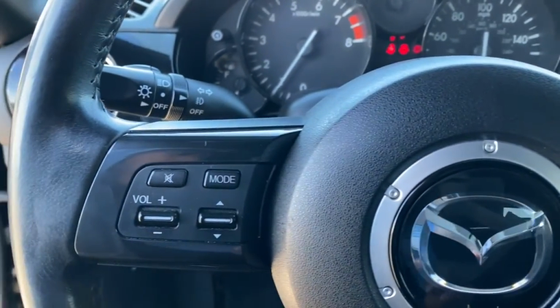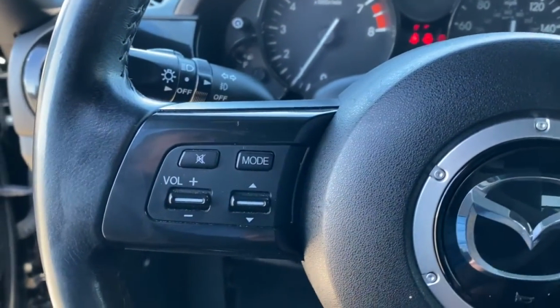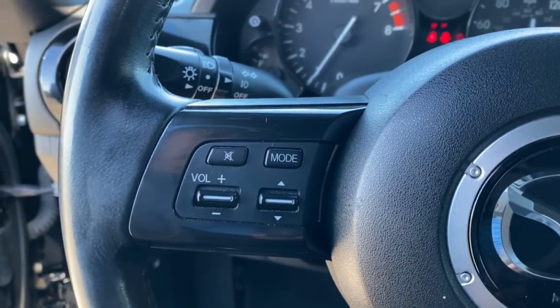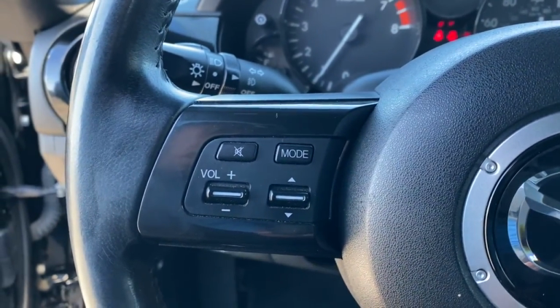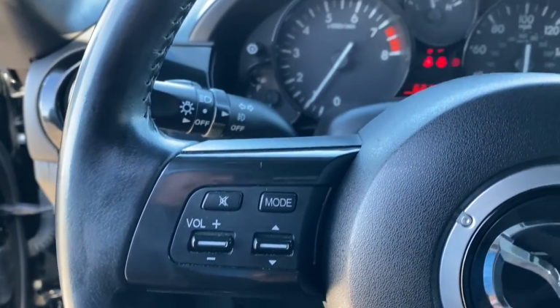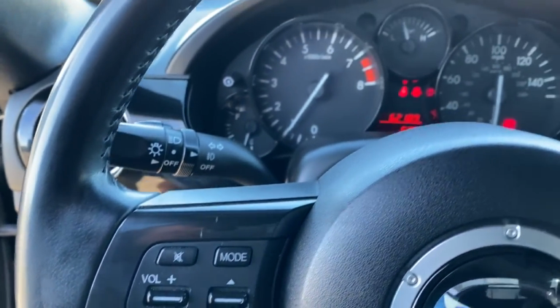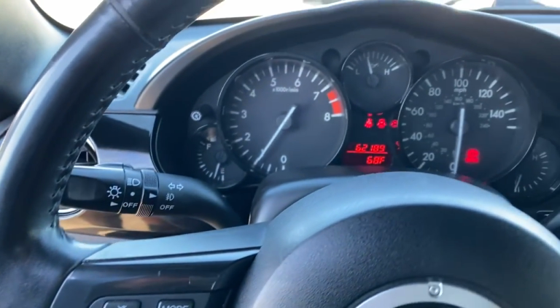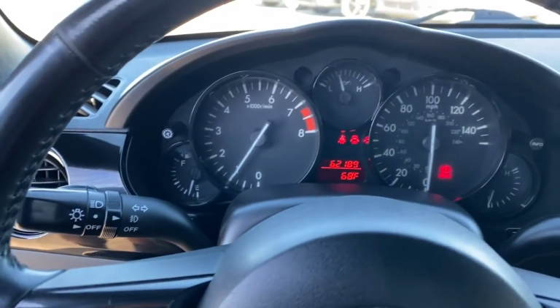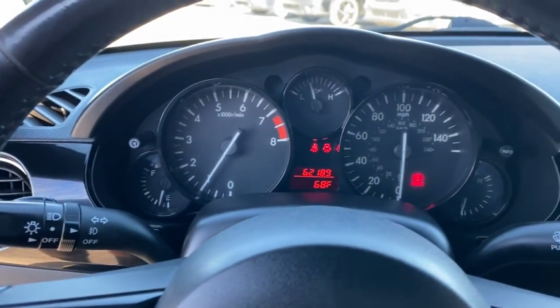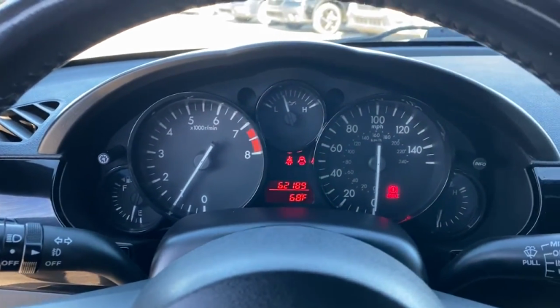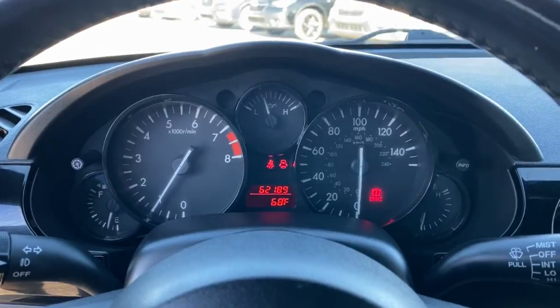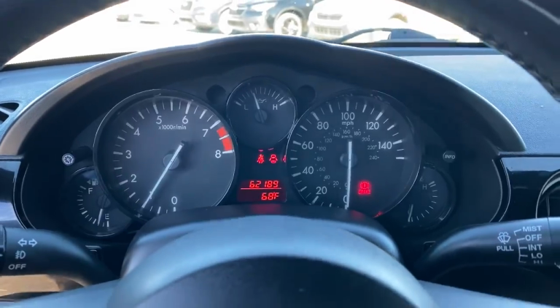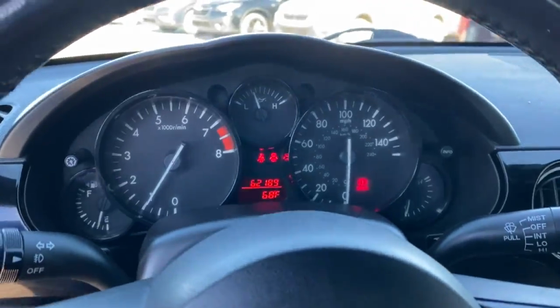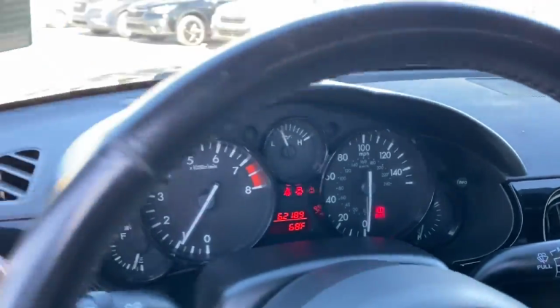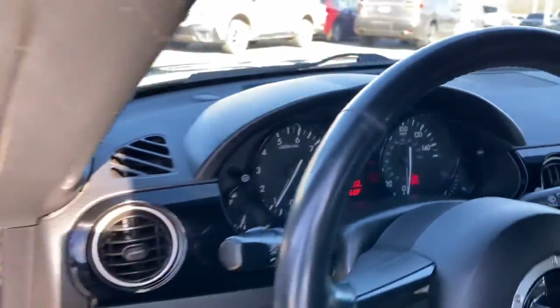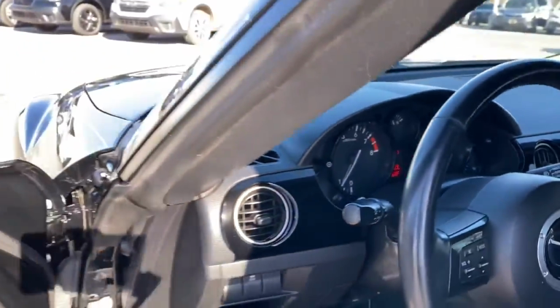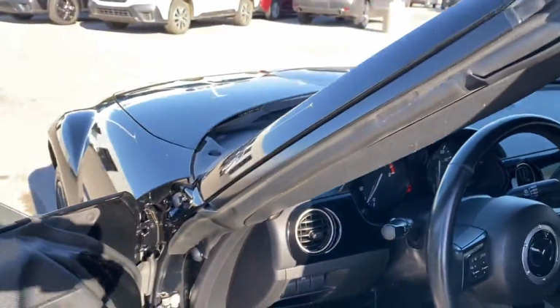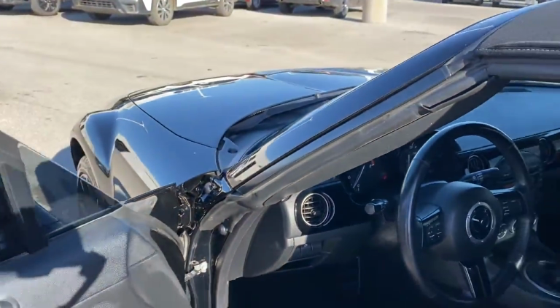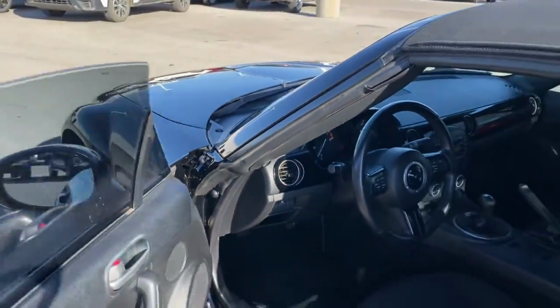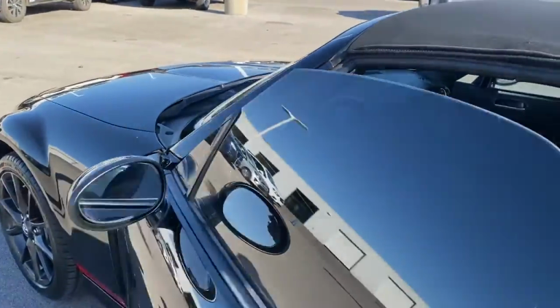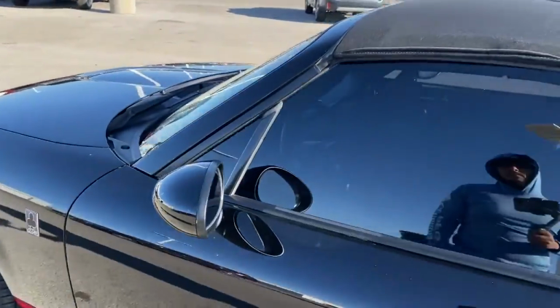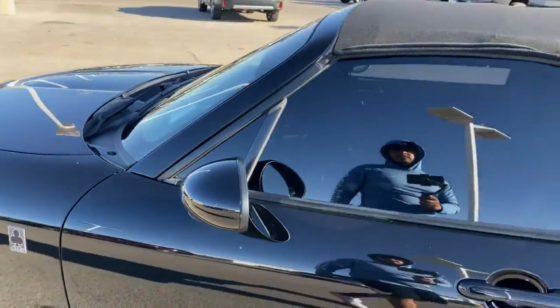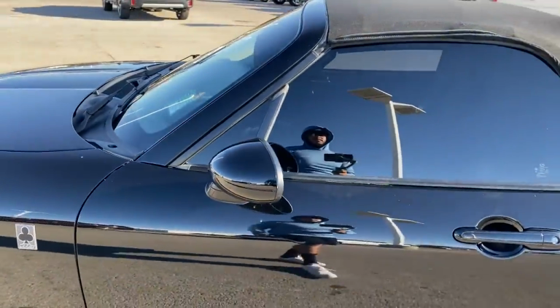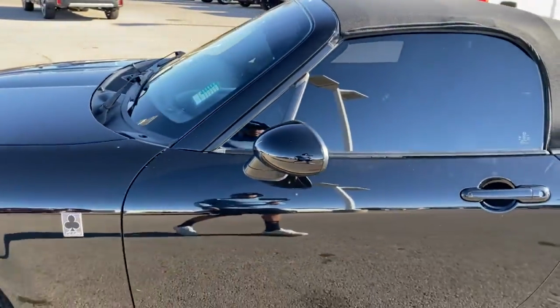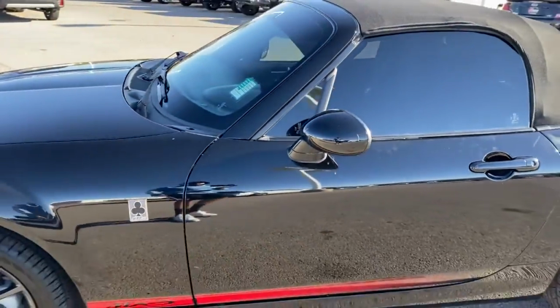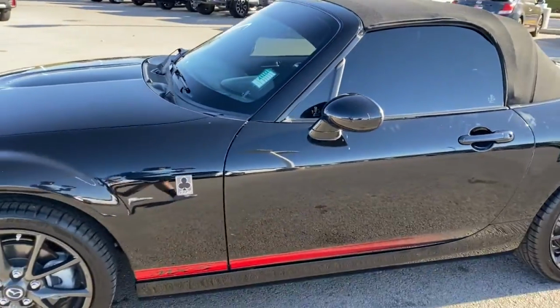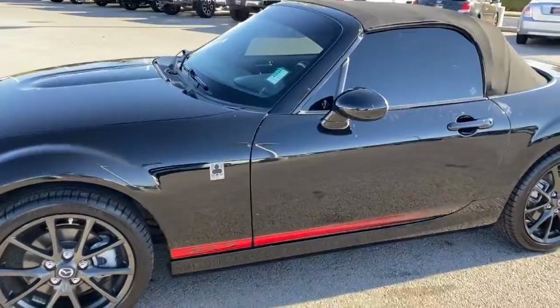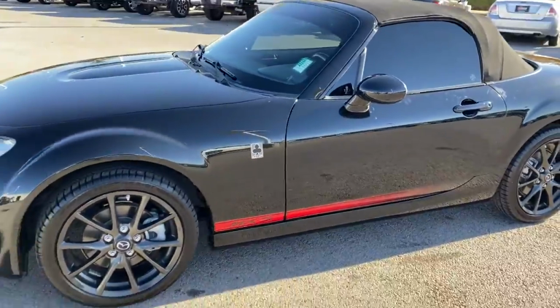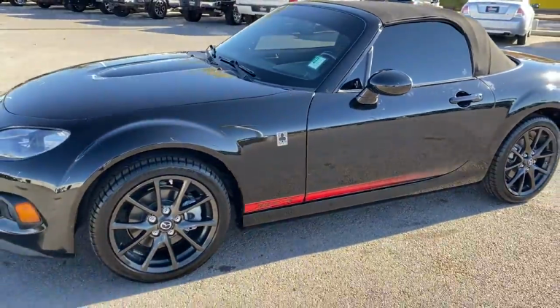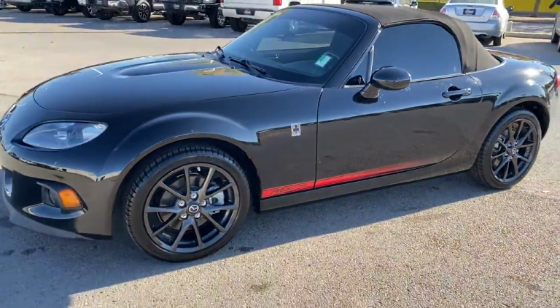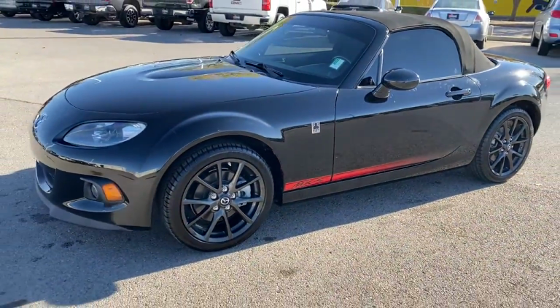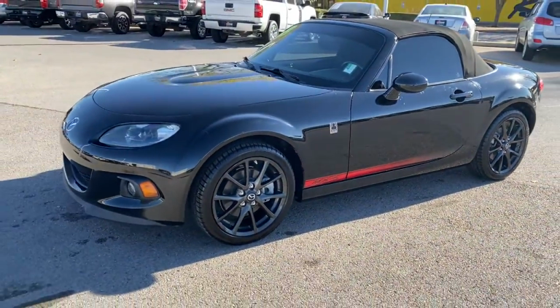Answer the call to experience open-top joy. This exquisite MX-5 Miata is waiting just for you. Come in for a fun and easy test drive — our team will make it the best part of your day.